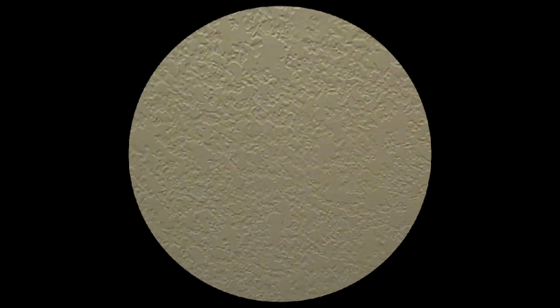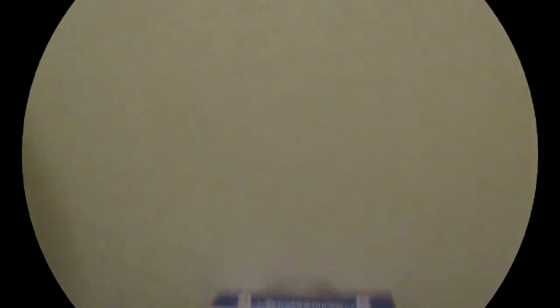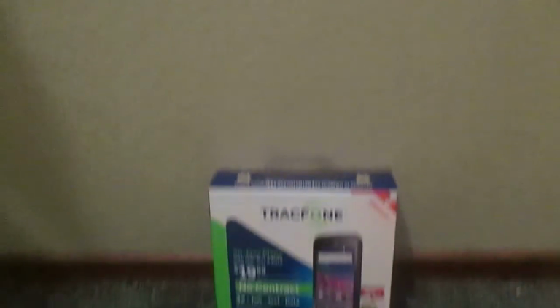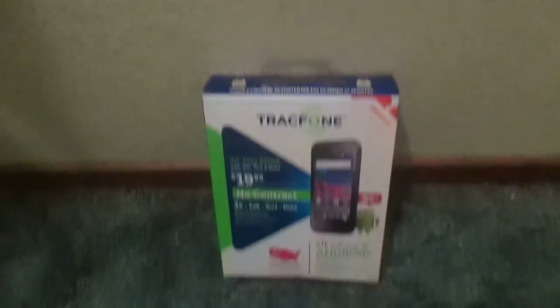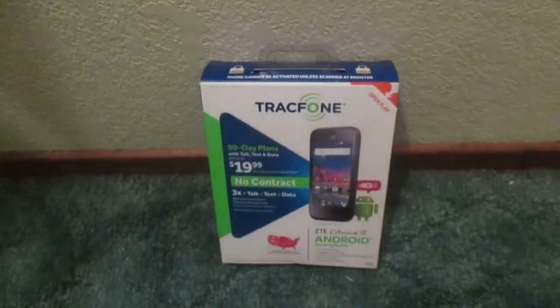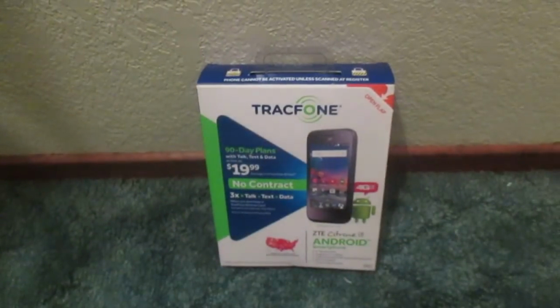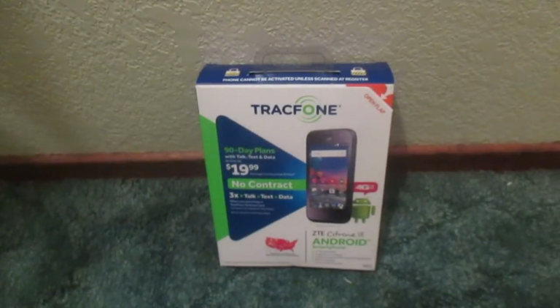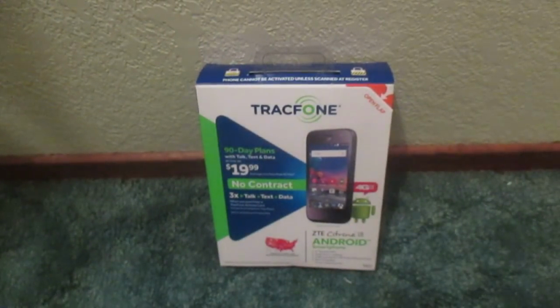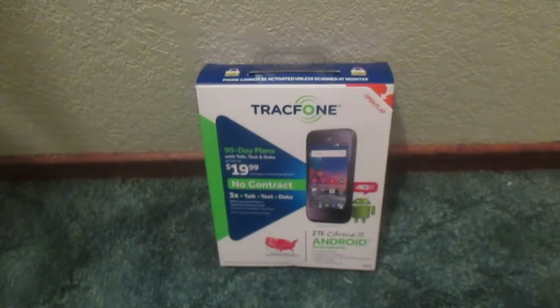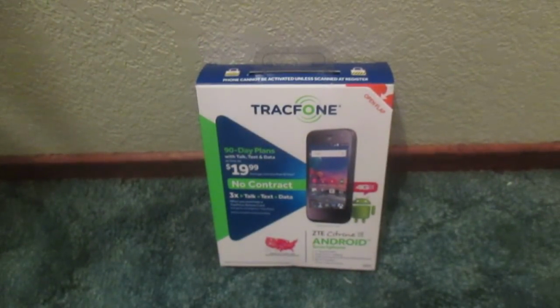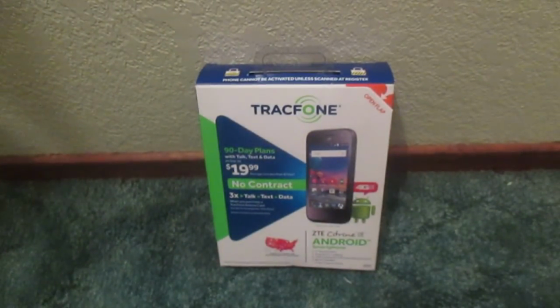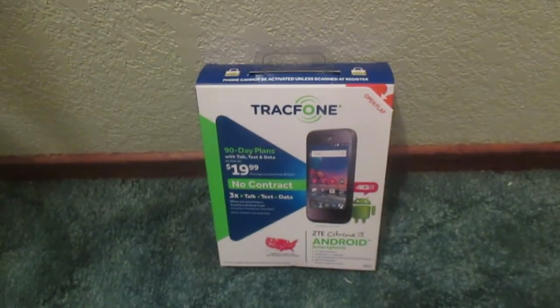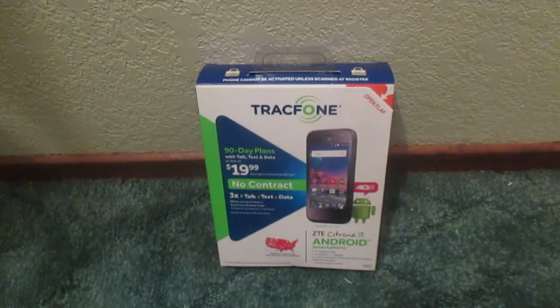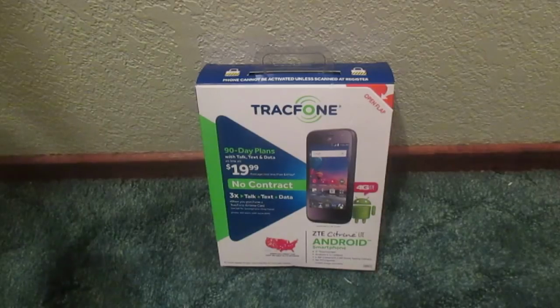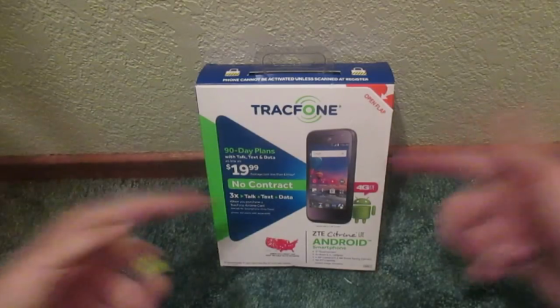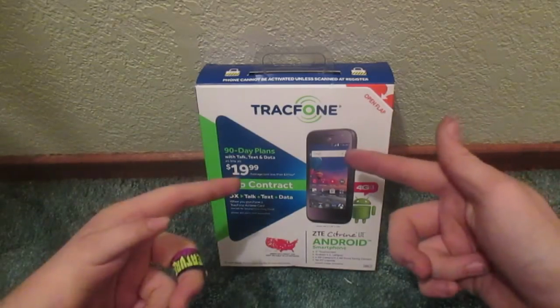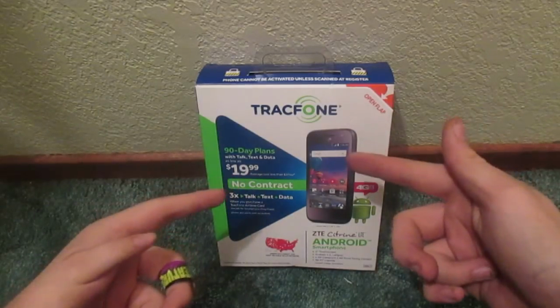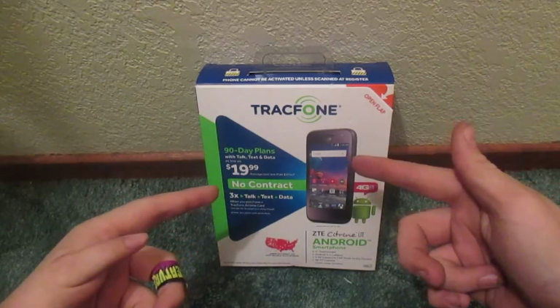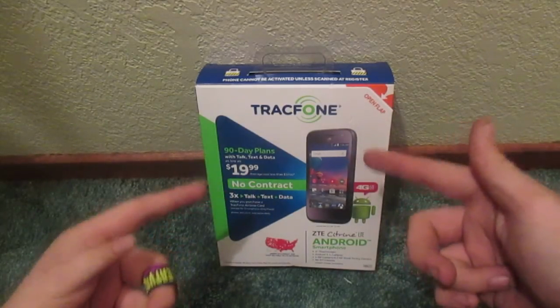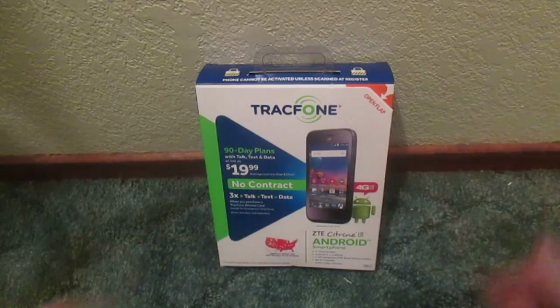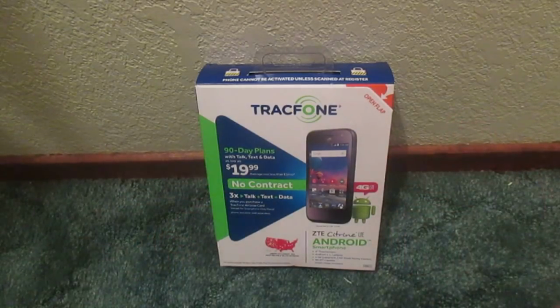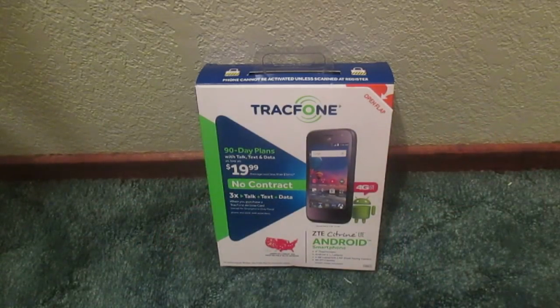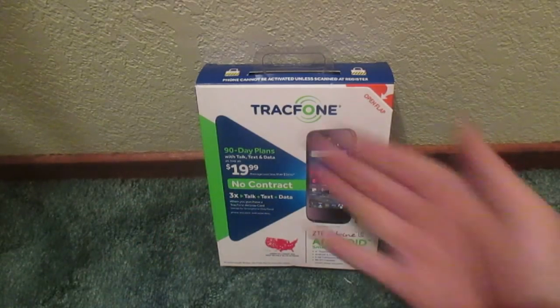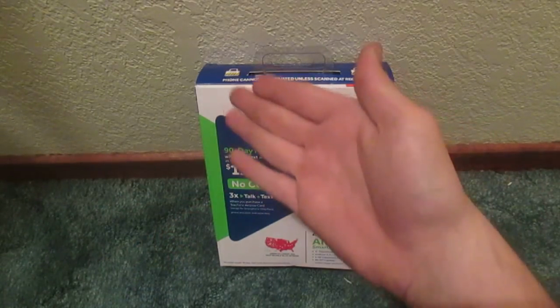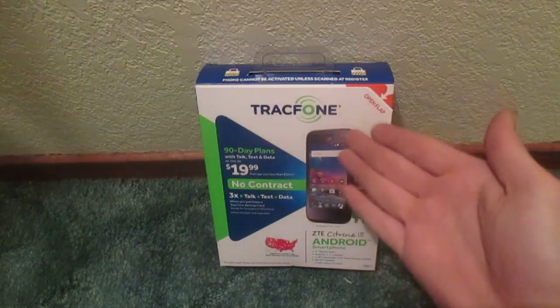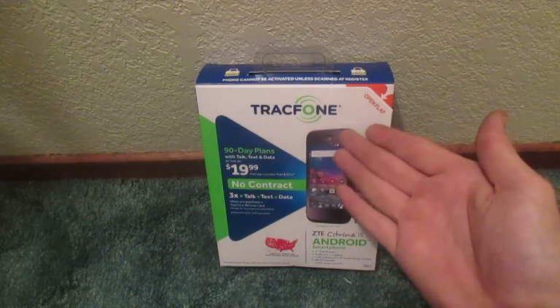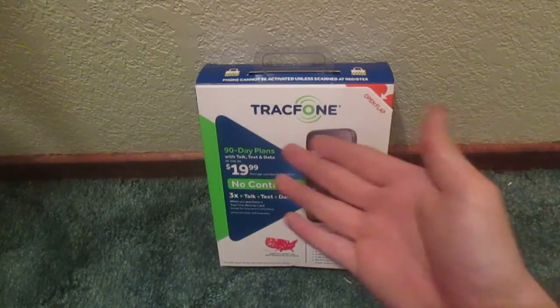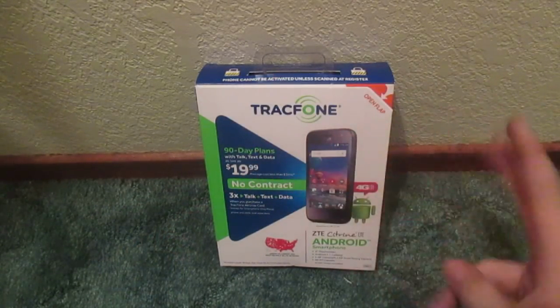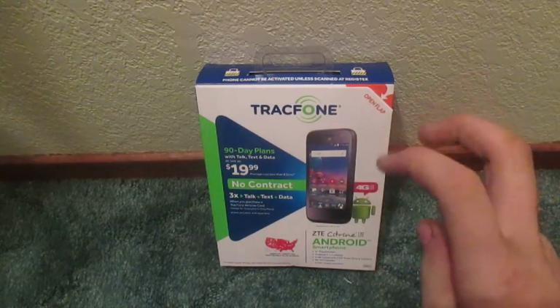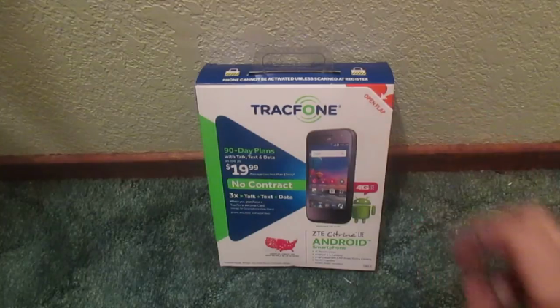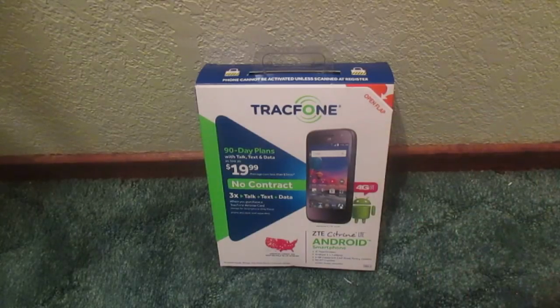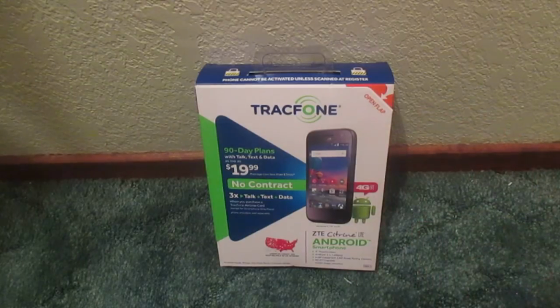What's up everyone? Welcome to the unboxing and first look of the ZTE Citron LTE by TracFone, which is my current carrier right now.